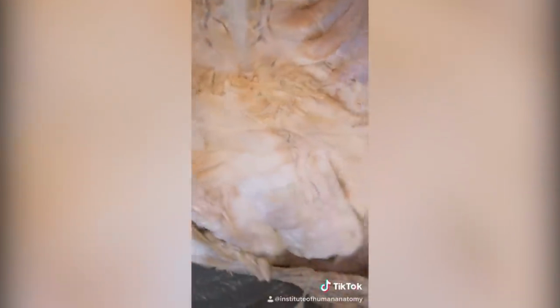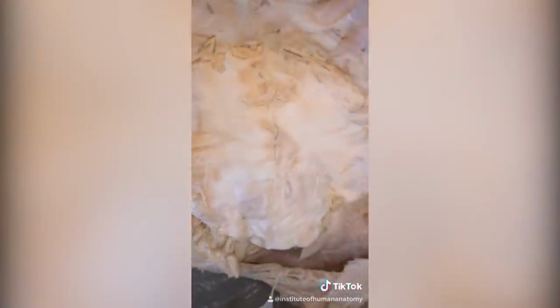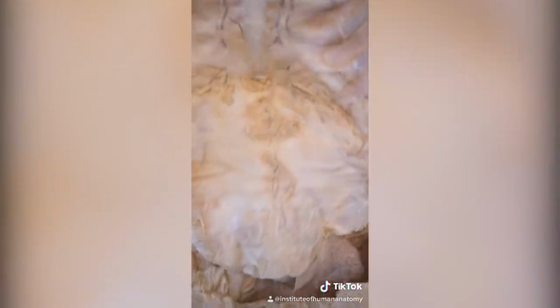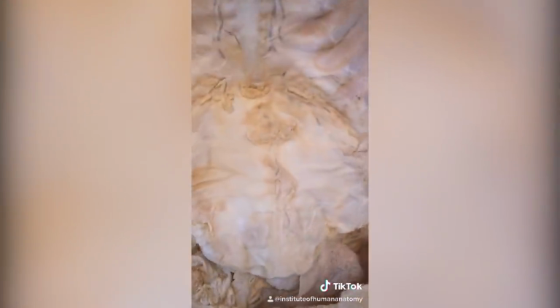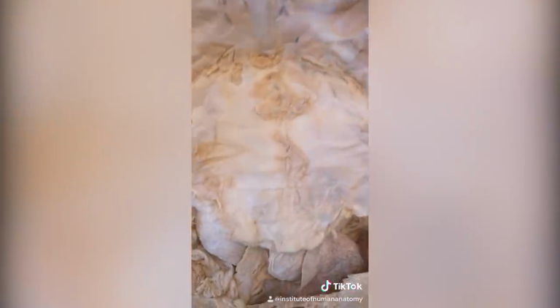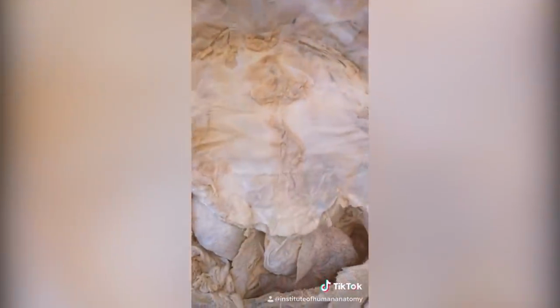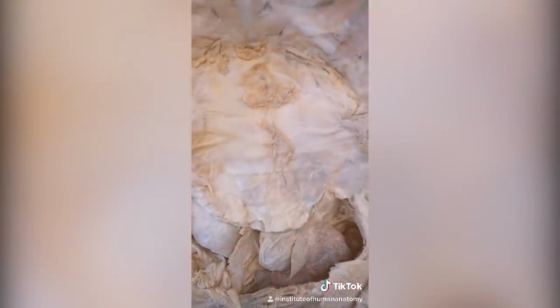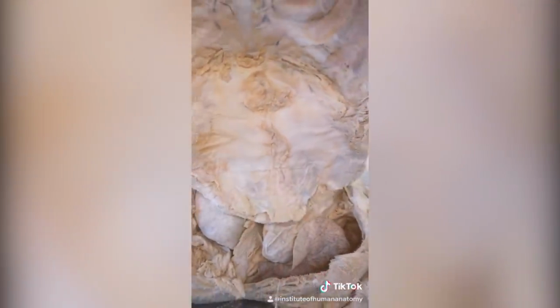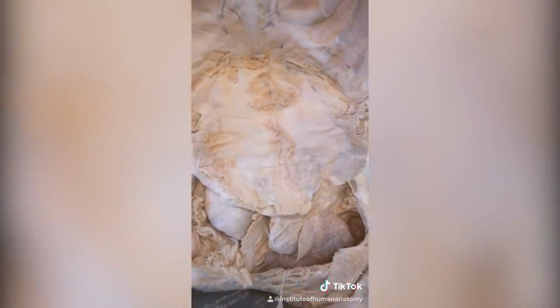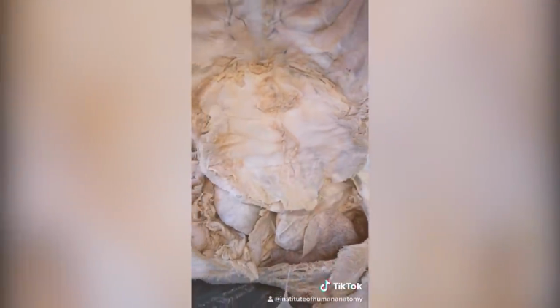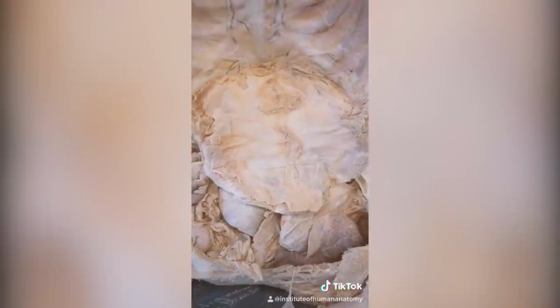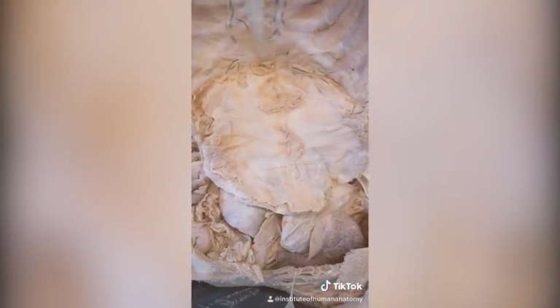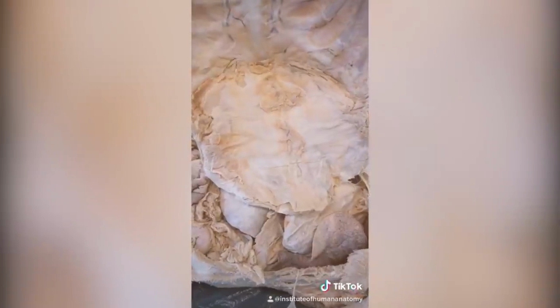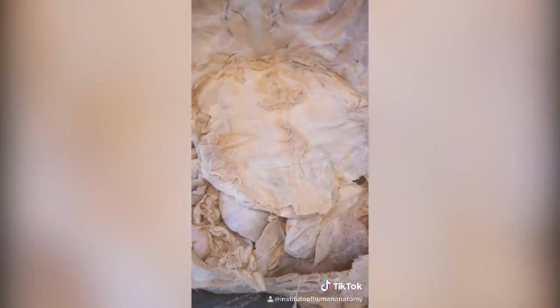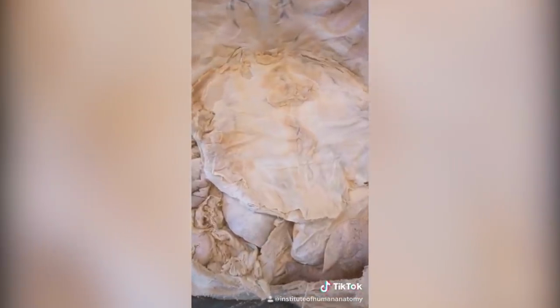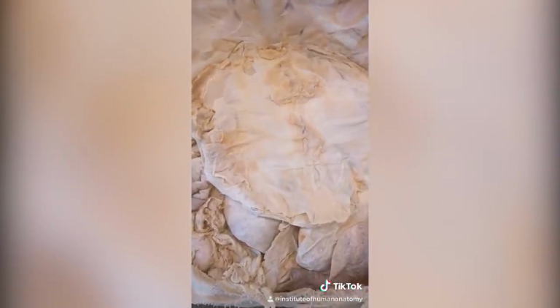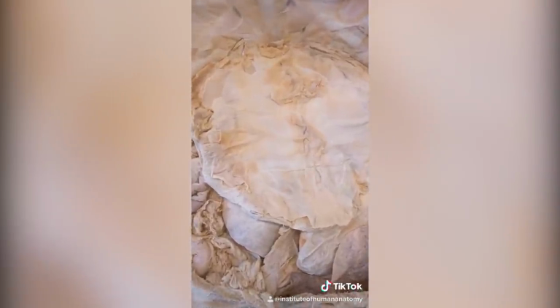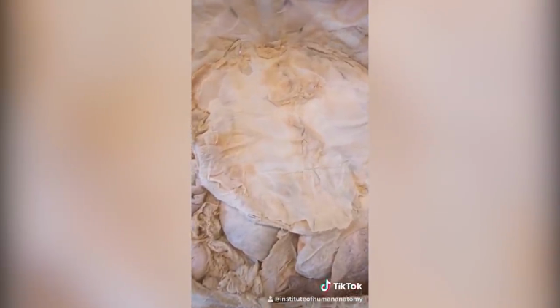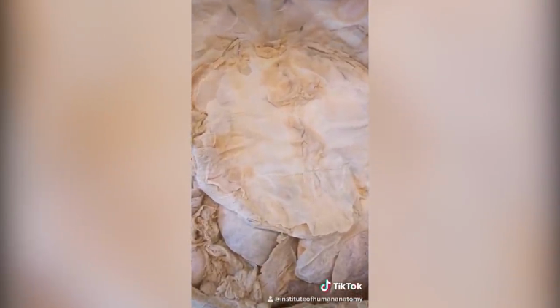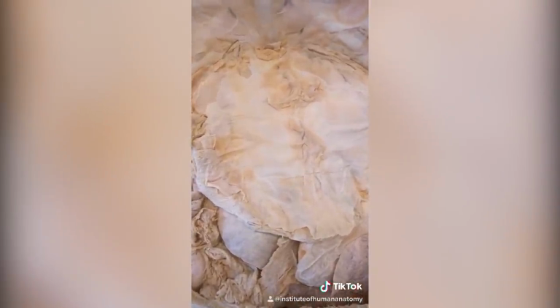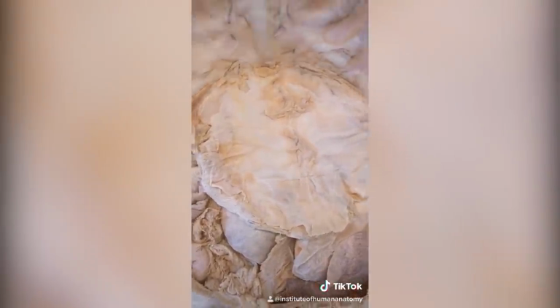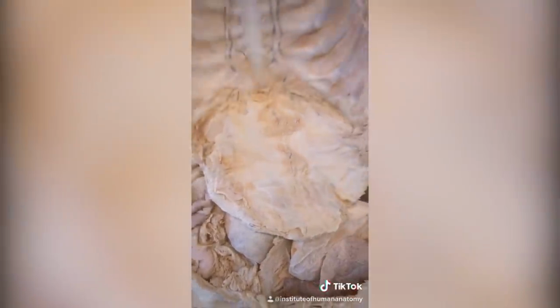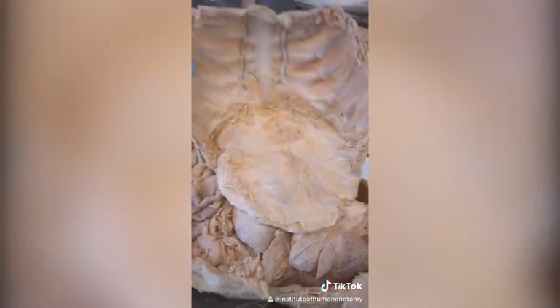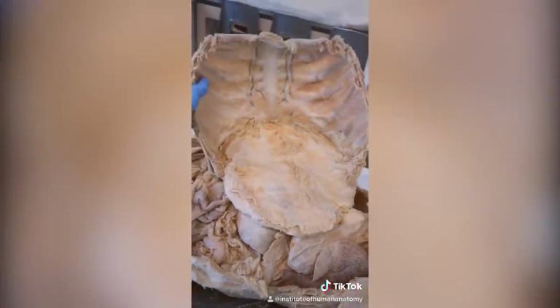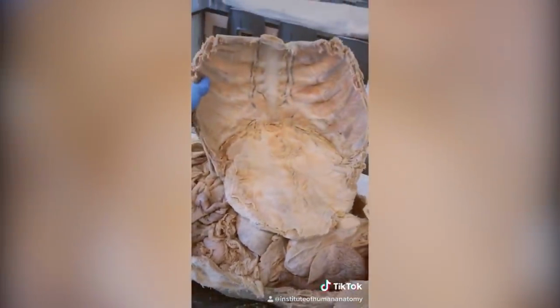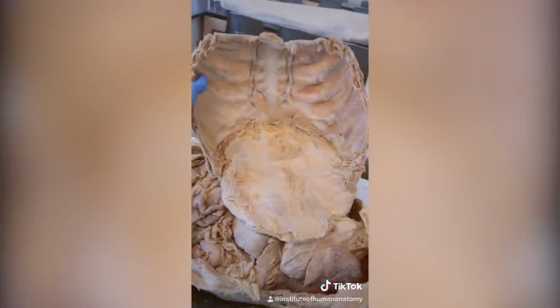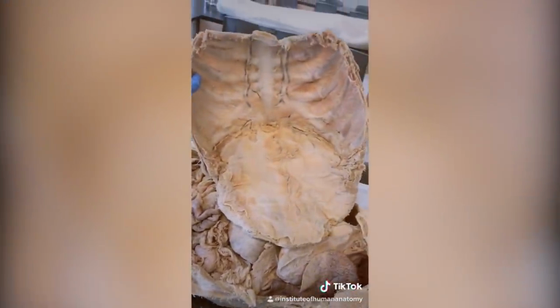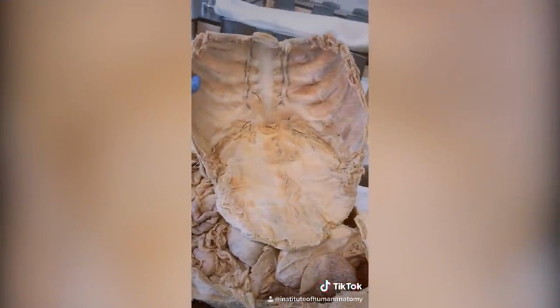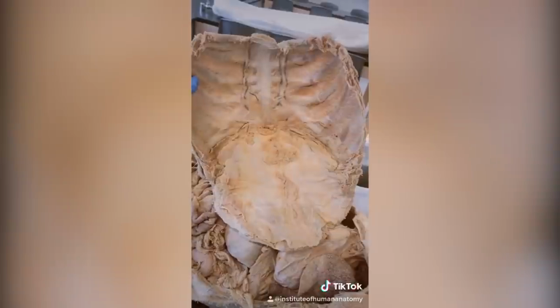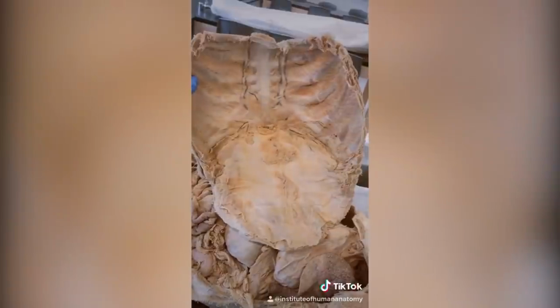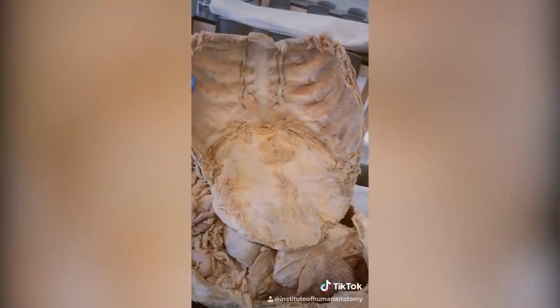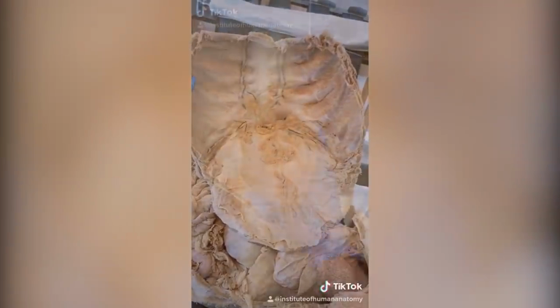We also have the inside of your rectus abdominis, or six-pack muscle, though you really can't see much of the muscle tissue from here. But yeah, that's what your rib cage looks like on the inside.